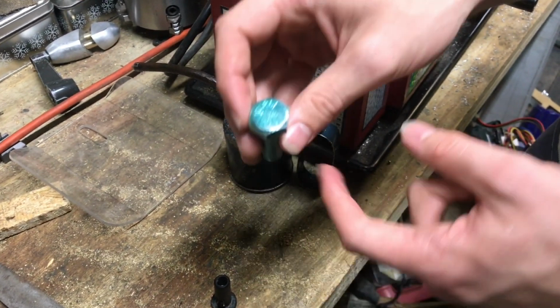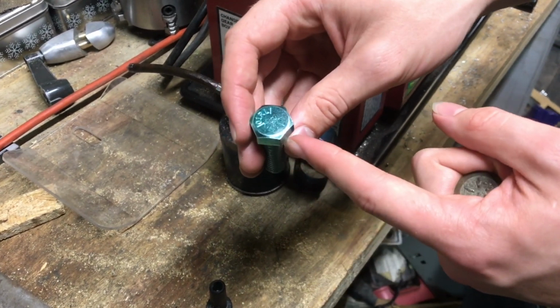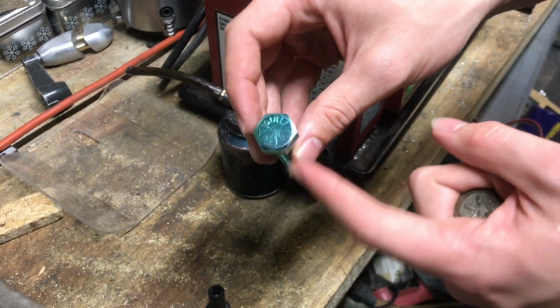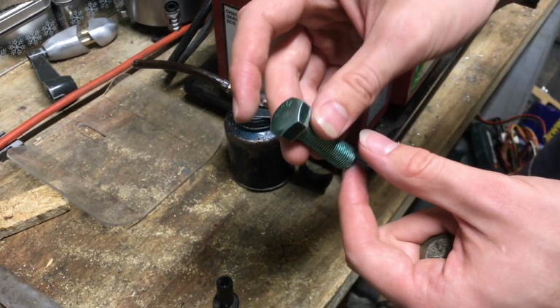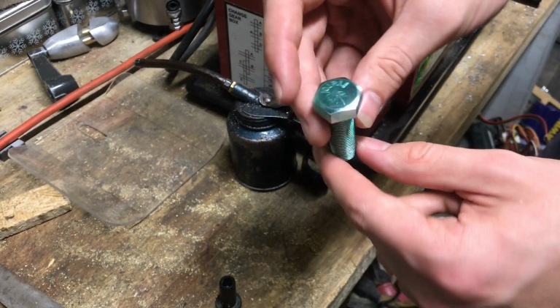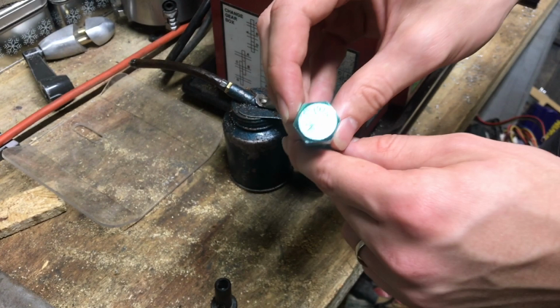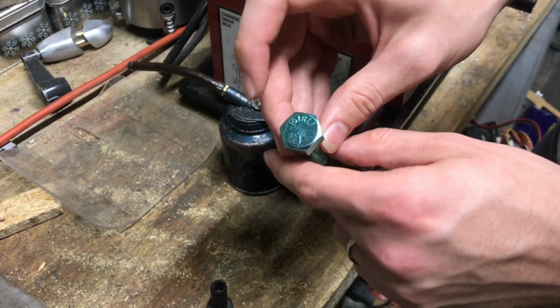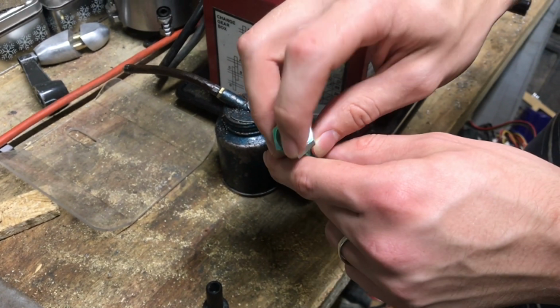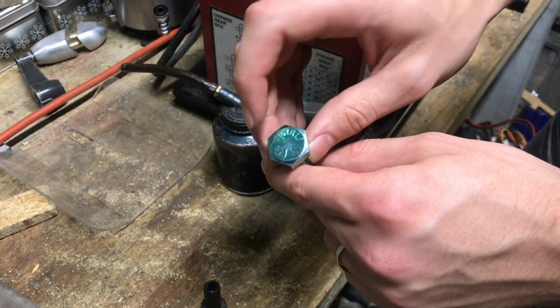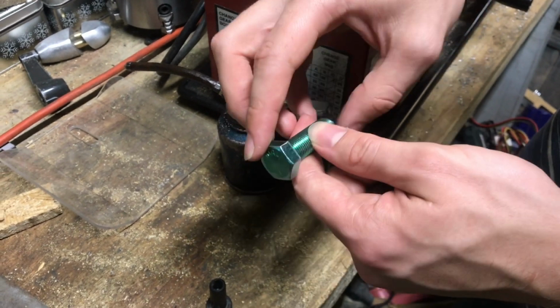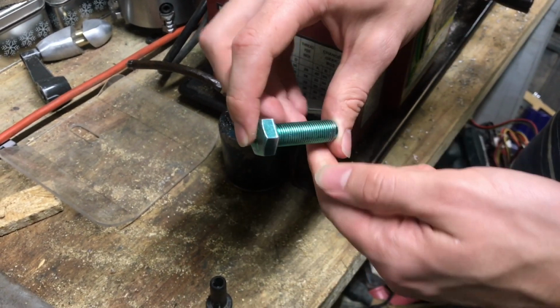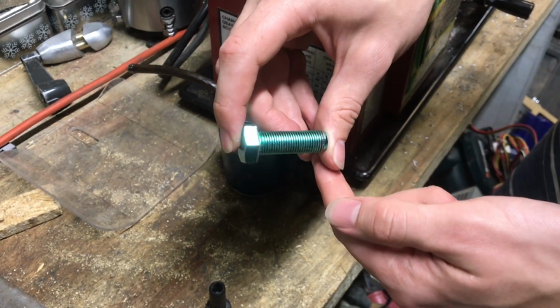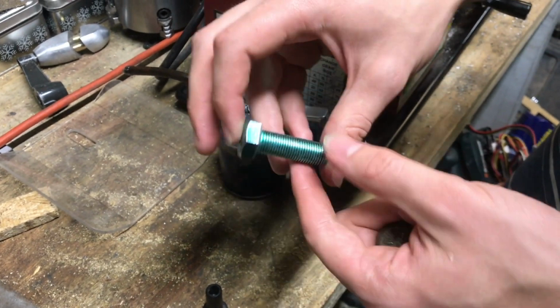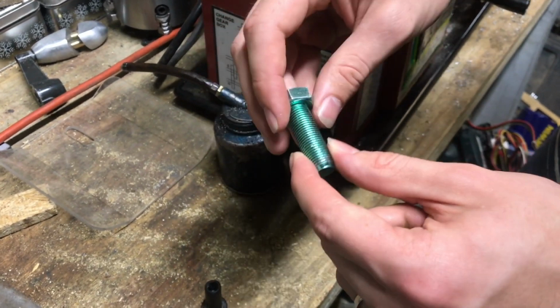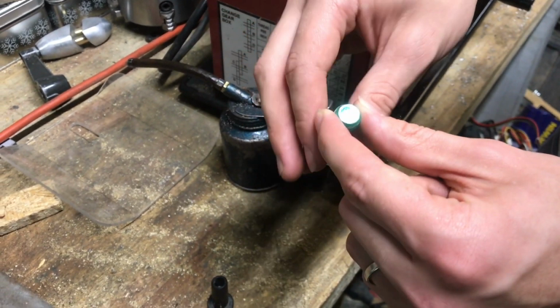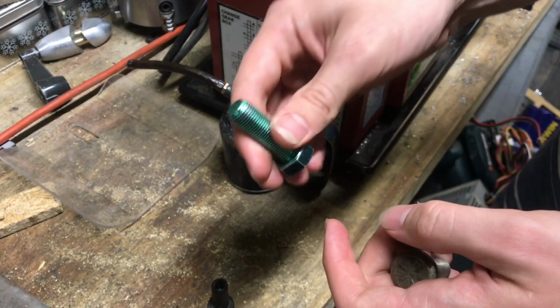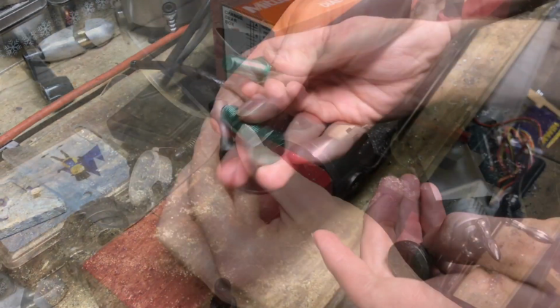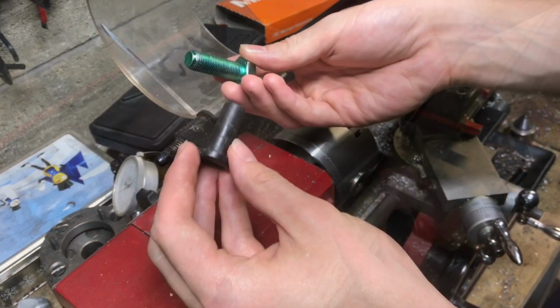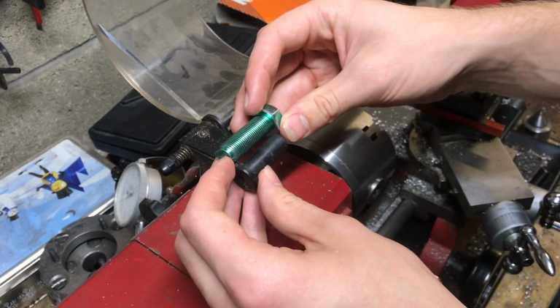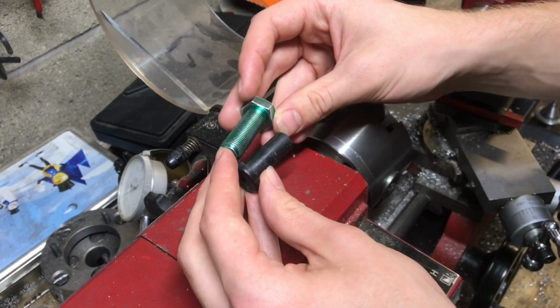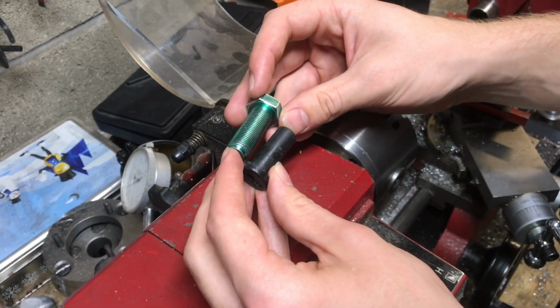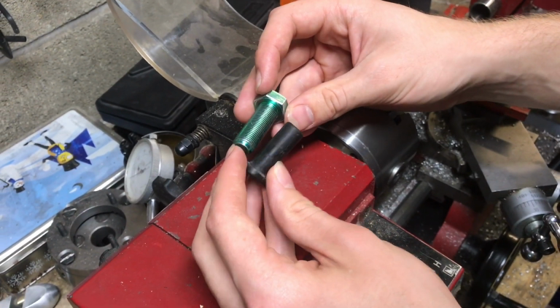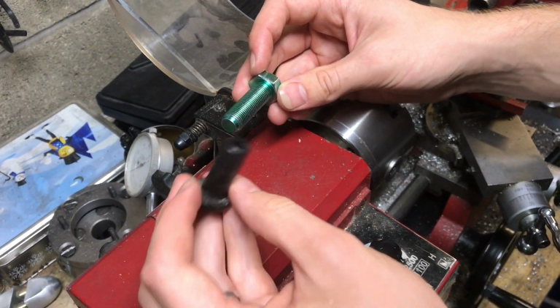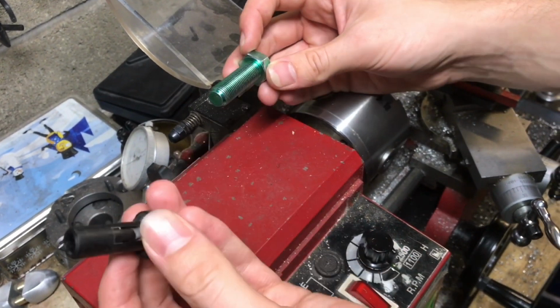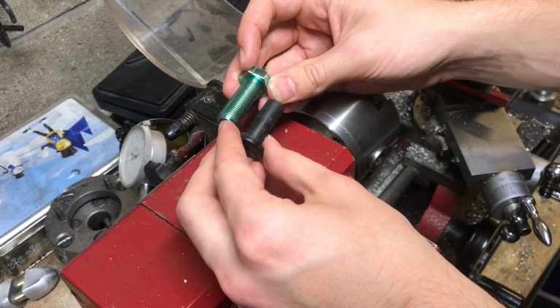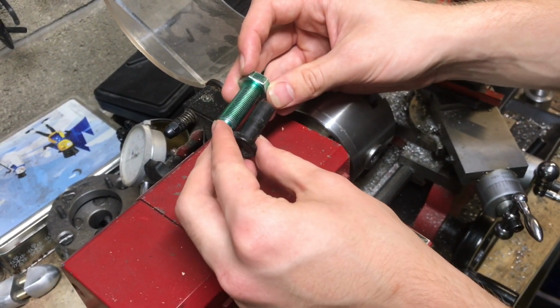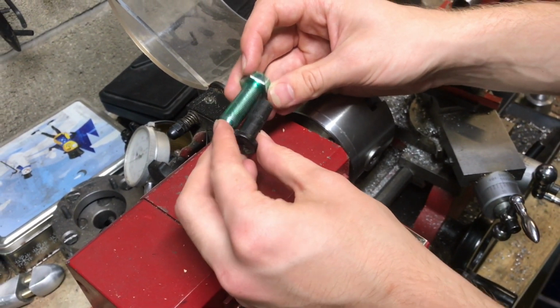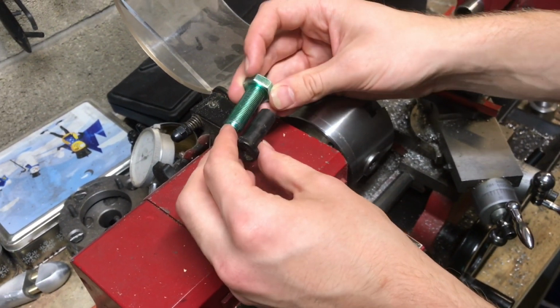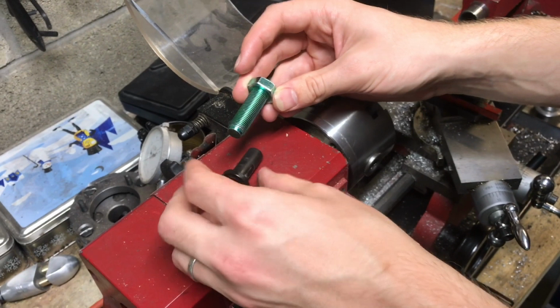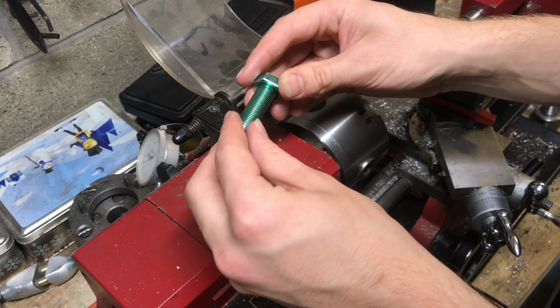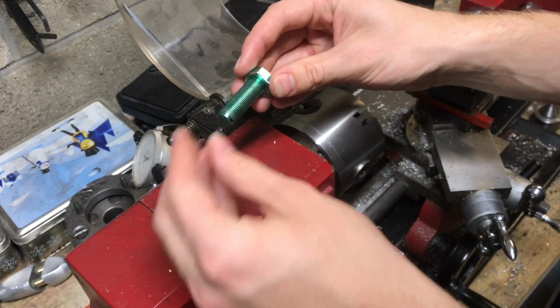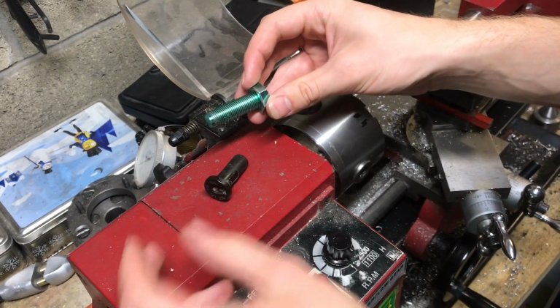This one is softer, it'll be a little bit easier to work with. It's only got three ticks, so it's a grade five — it'll be easier to drill. Because I don't need this to be hard for any reason, it's replacing a plastic piece. The grade five will do just fine and it'll be a little bit easier to work with.